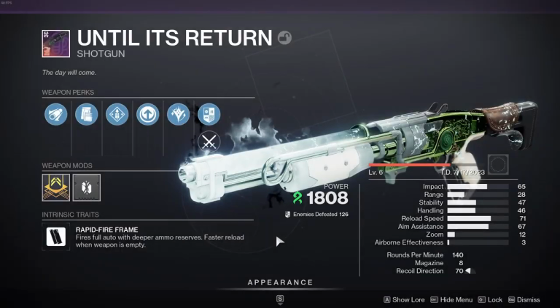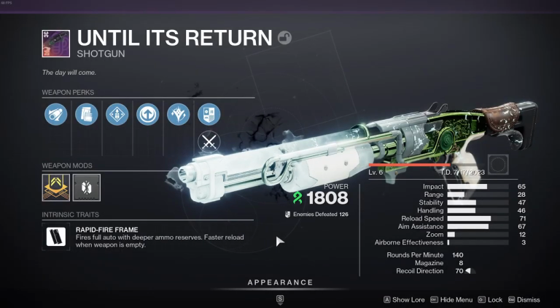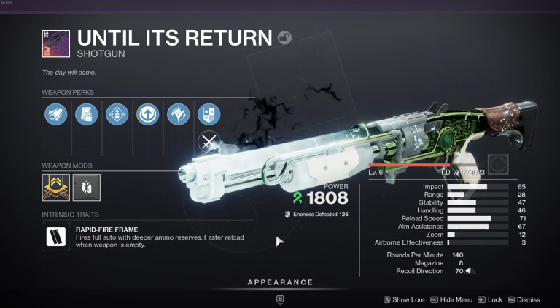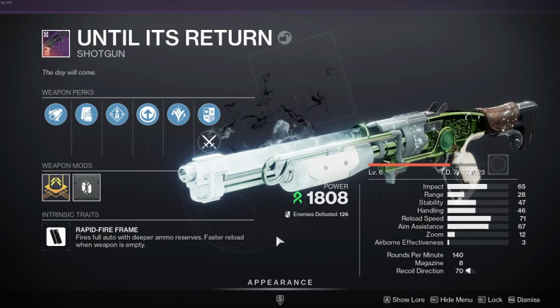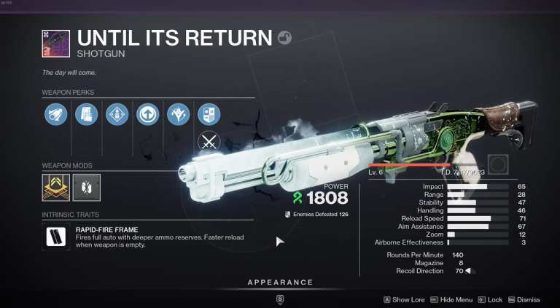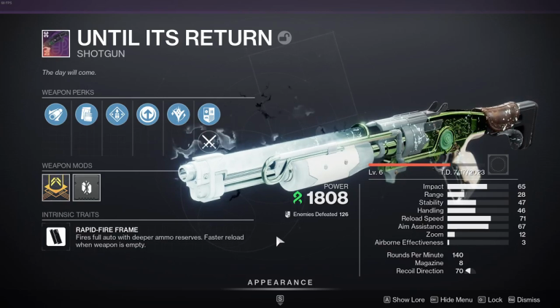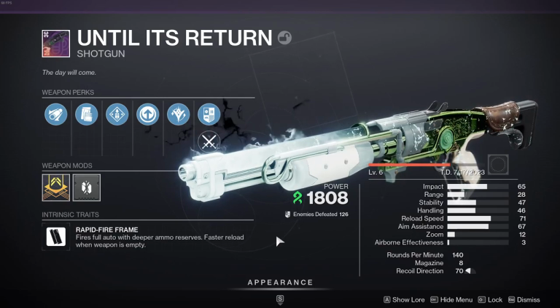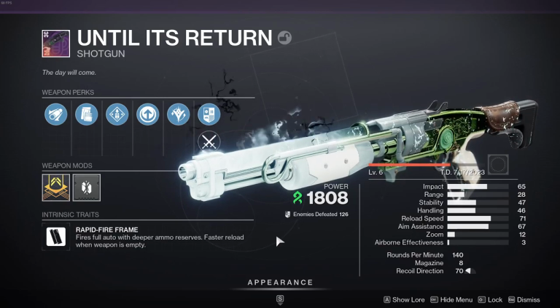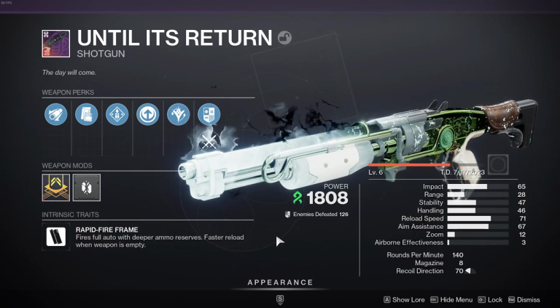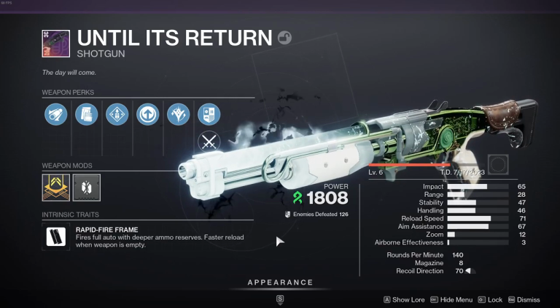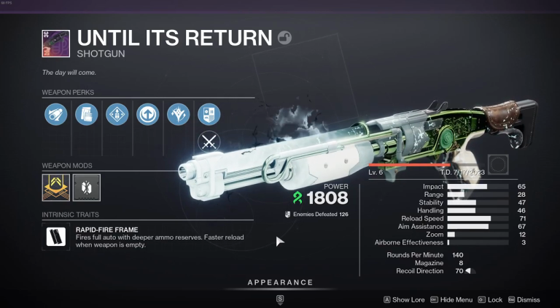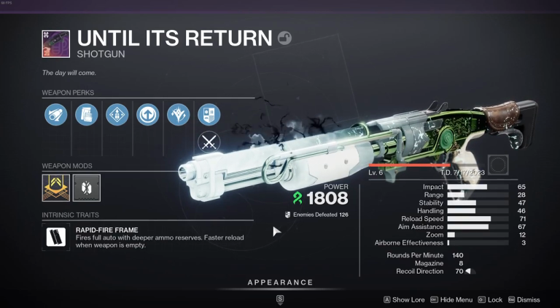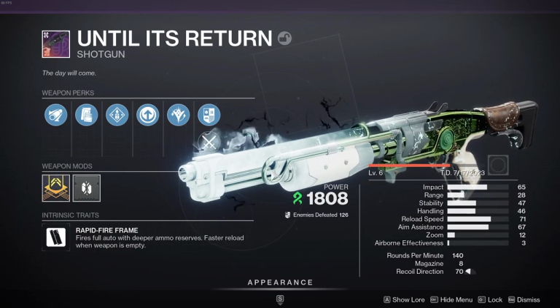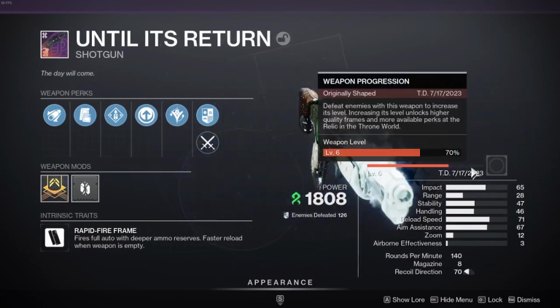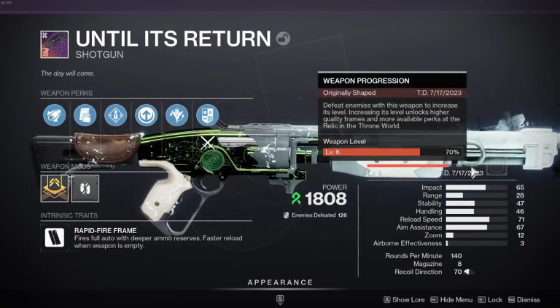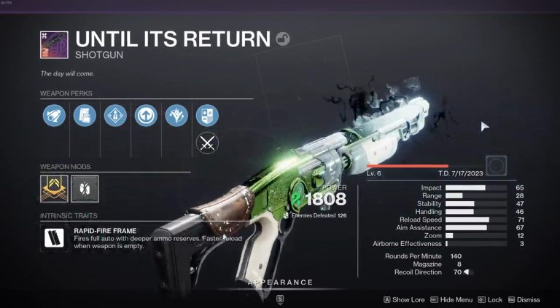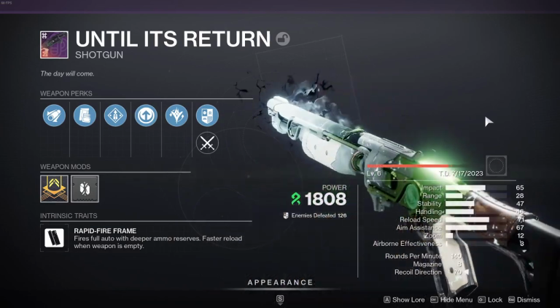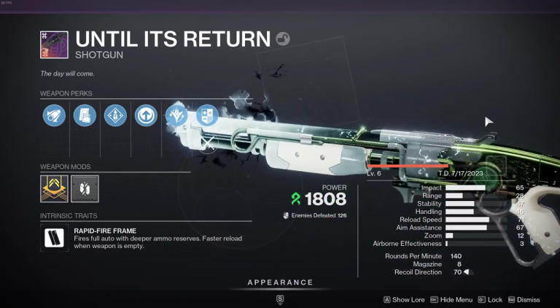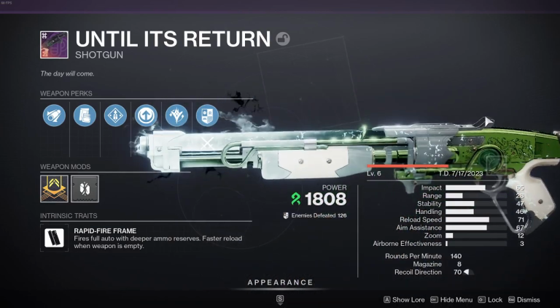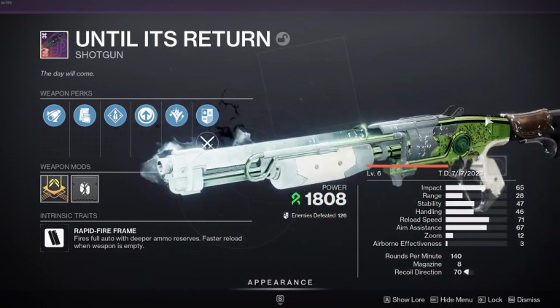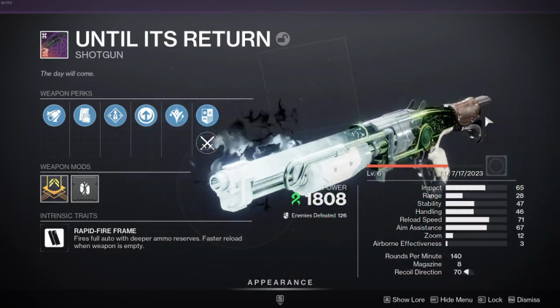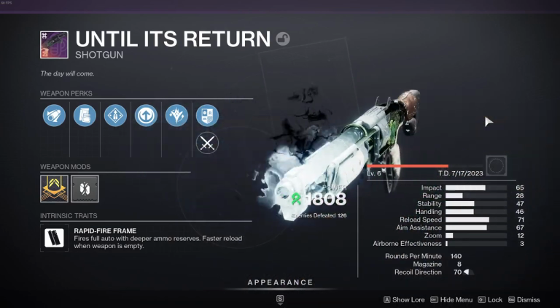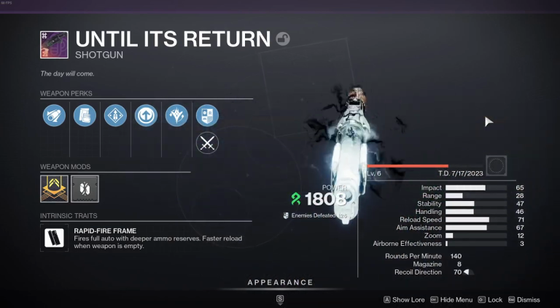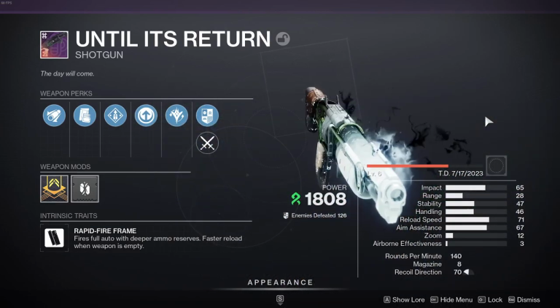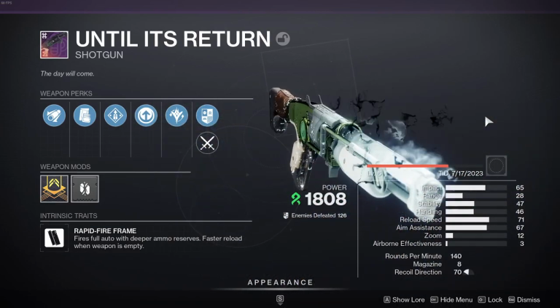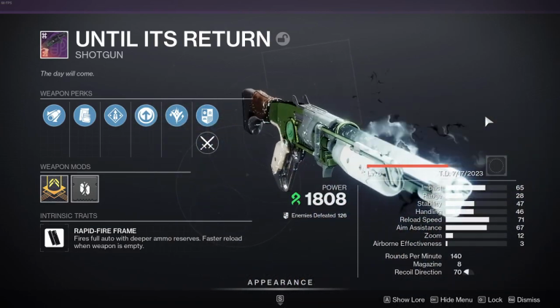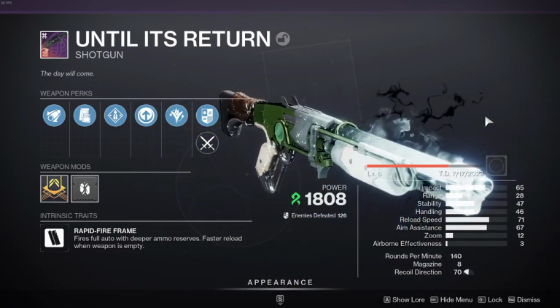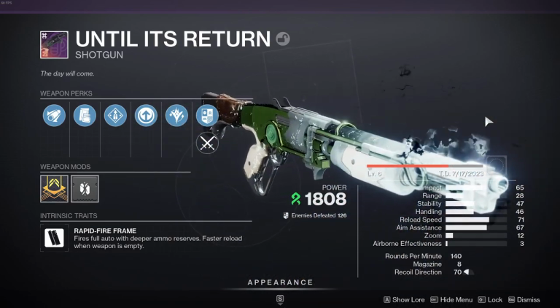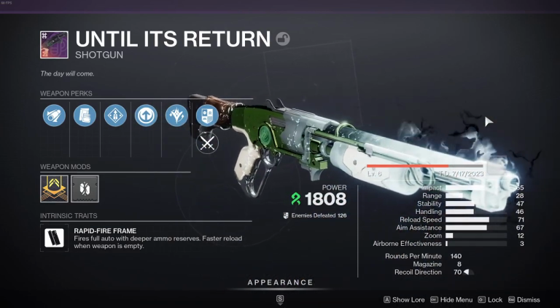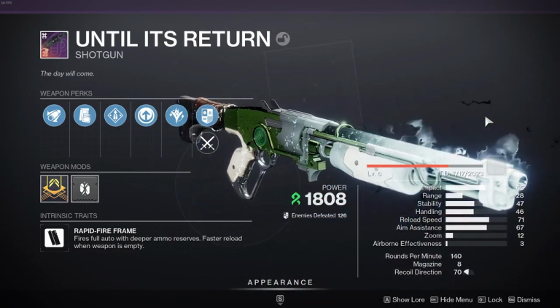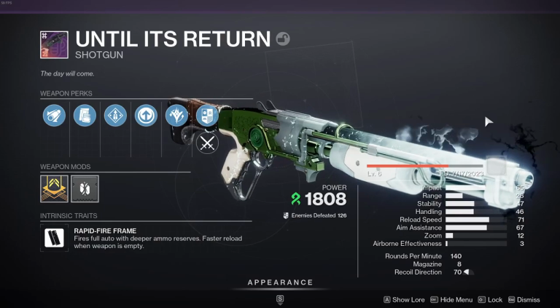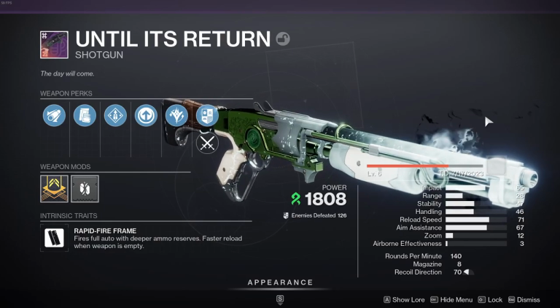Say hello to the only Strand shotgun in the game, Until Its Return. New in Season of the Deep, this craftable seasonal weapon is a rapid-fire shotgun with Drench Barrel.